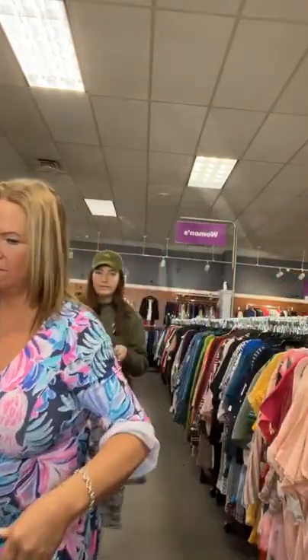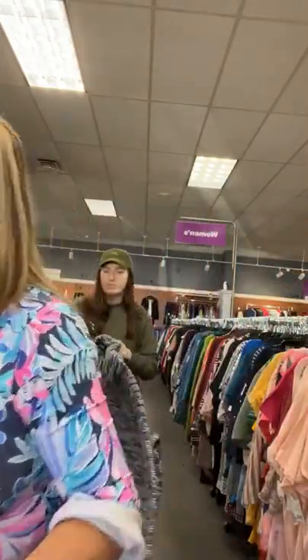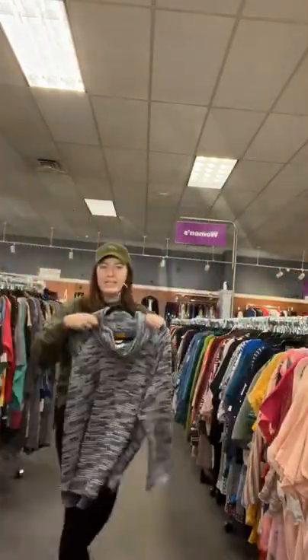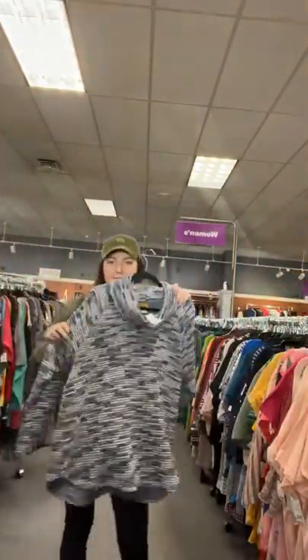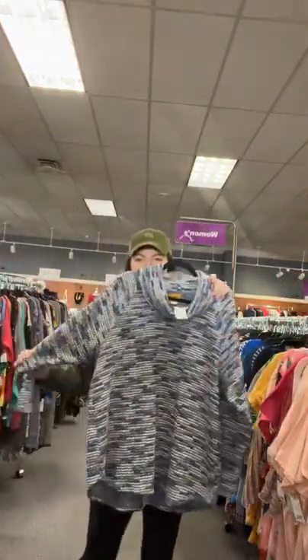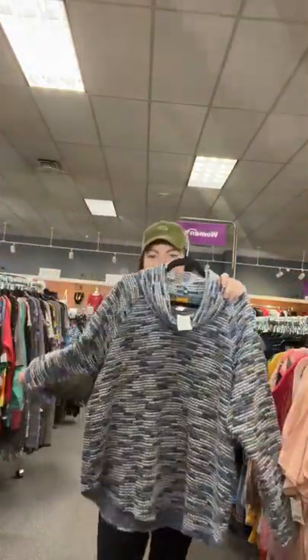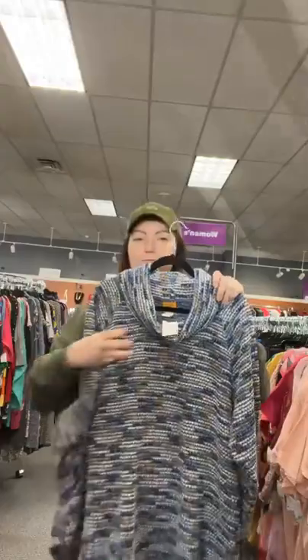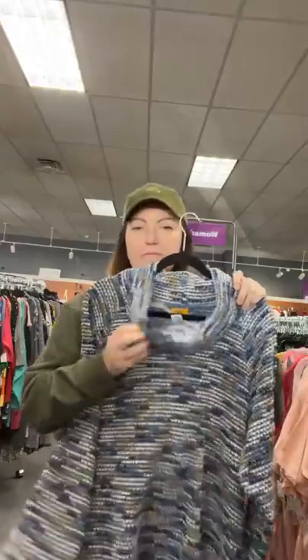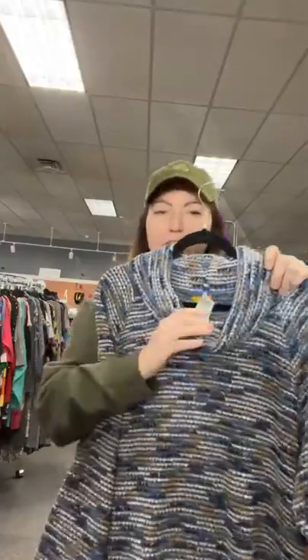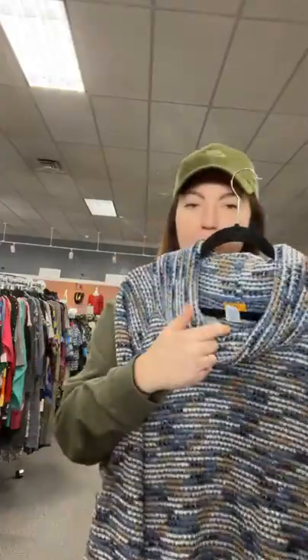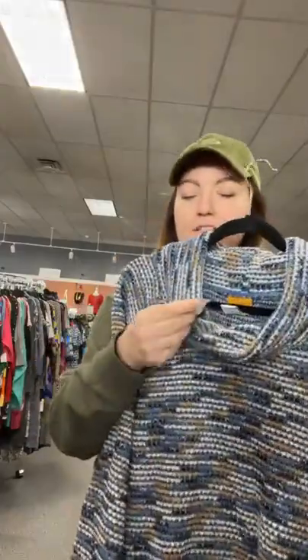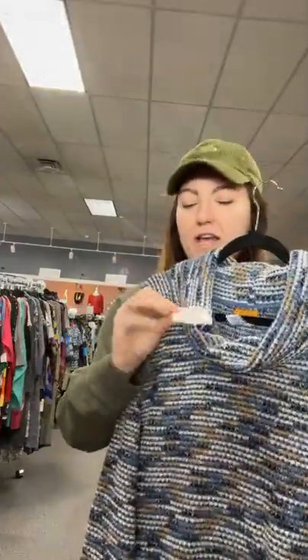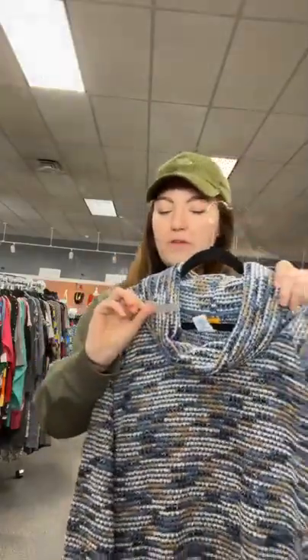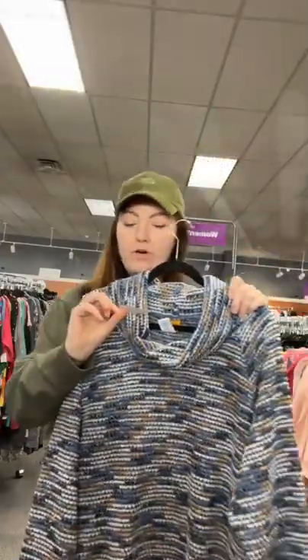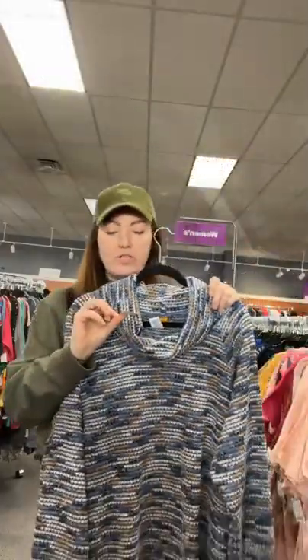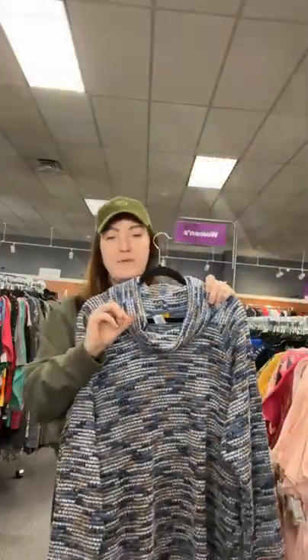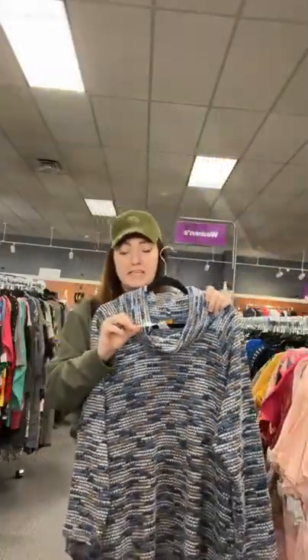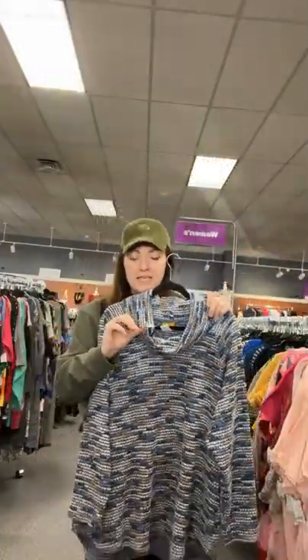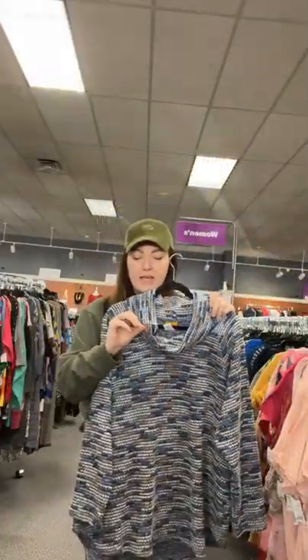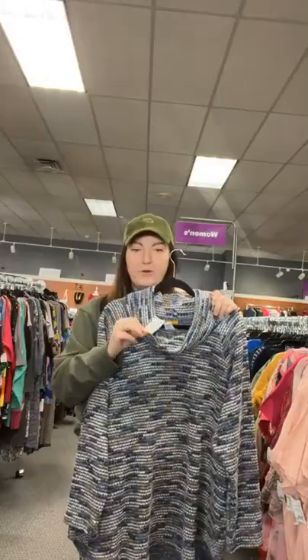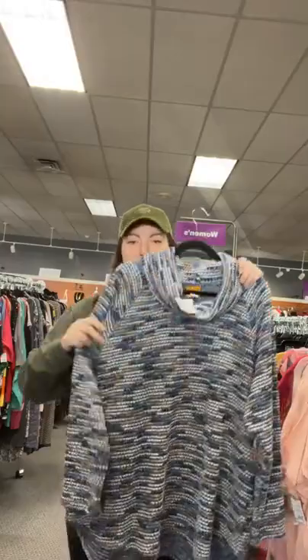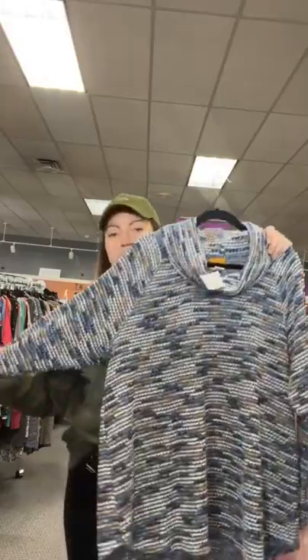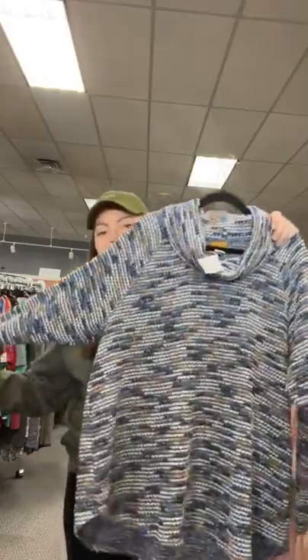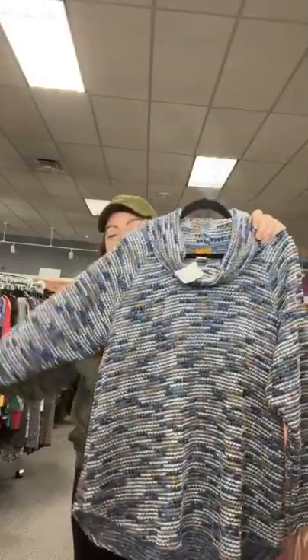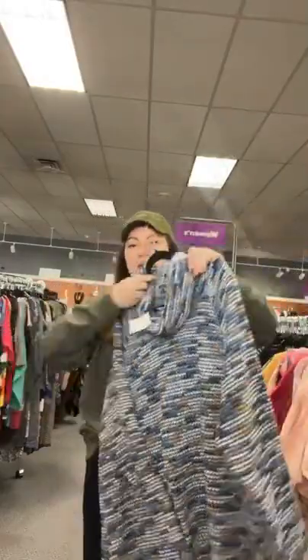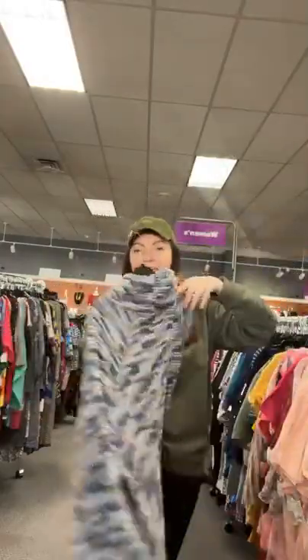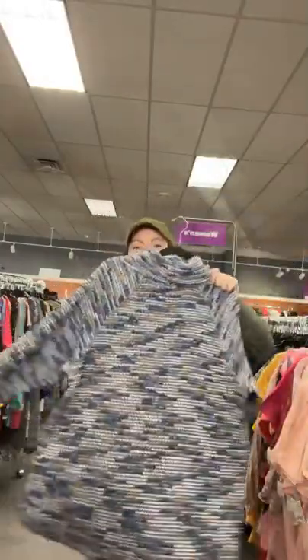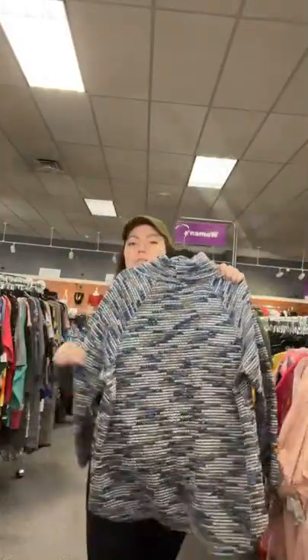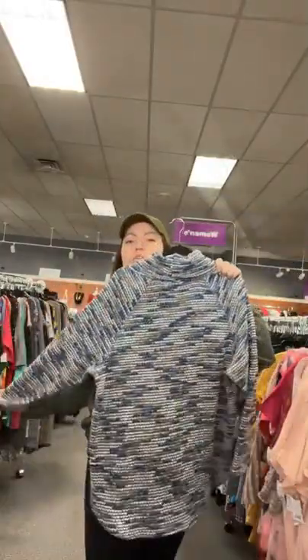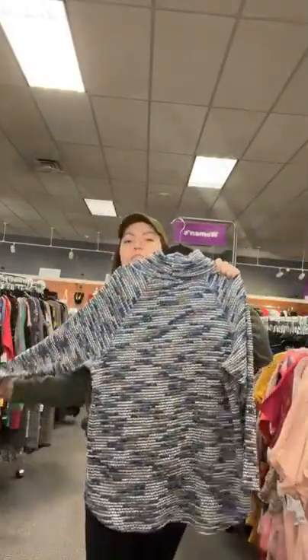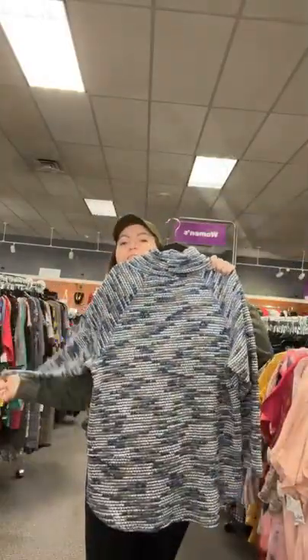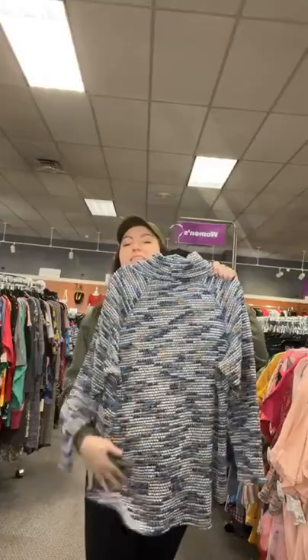I love this — chunky knit with the funnel neck. This is a 1X Ruby Road, sold space 60, $14.95. 1X Ruby Road, sold space 60. This is a nice fabric and it's got all my favorite colors — neutrals.